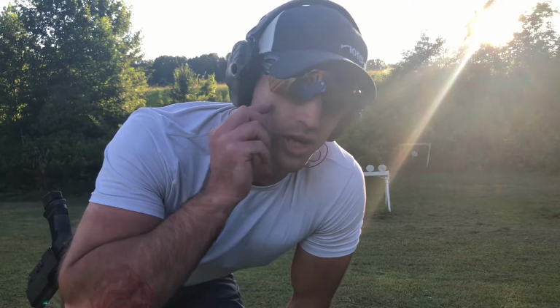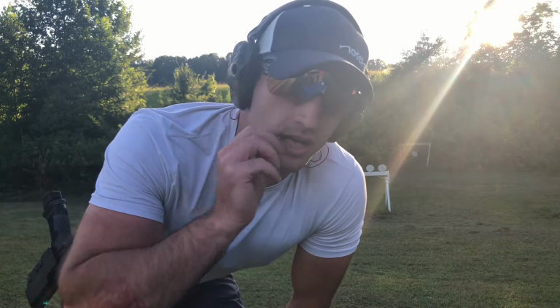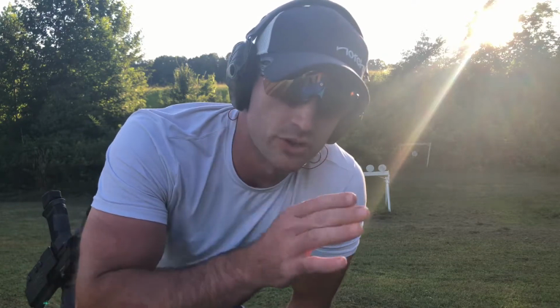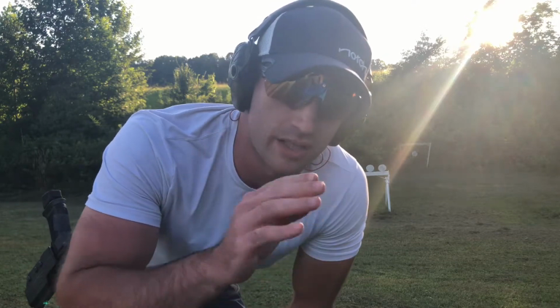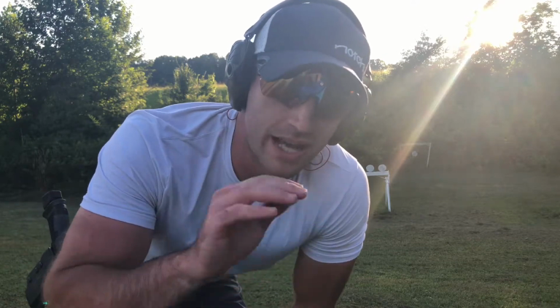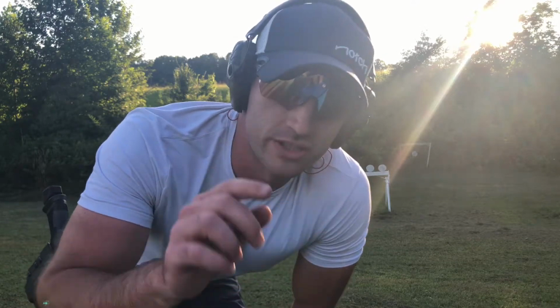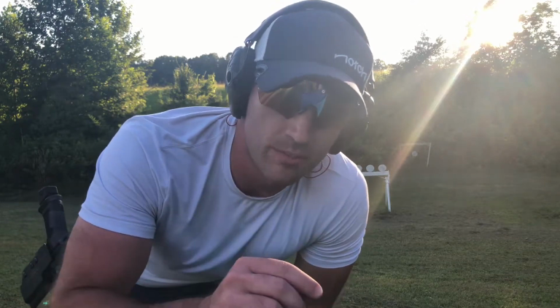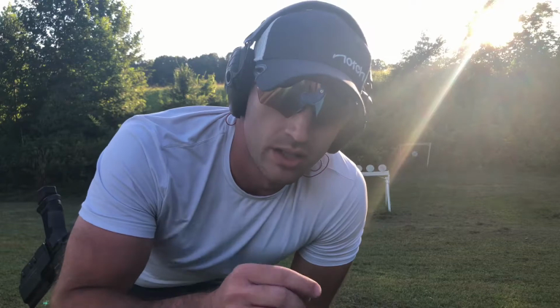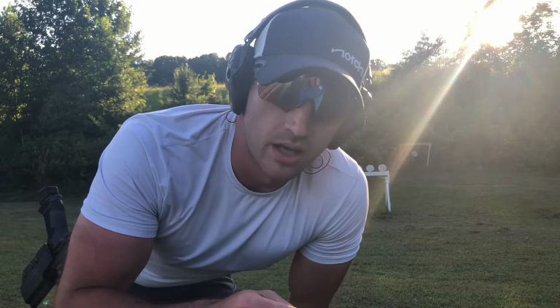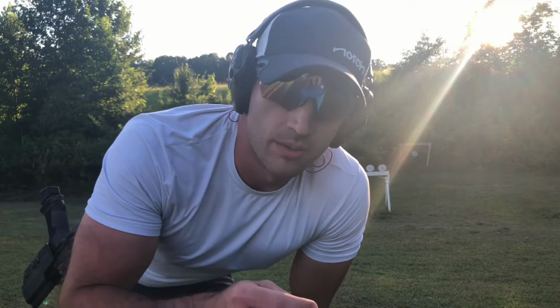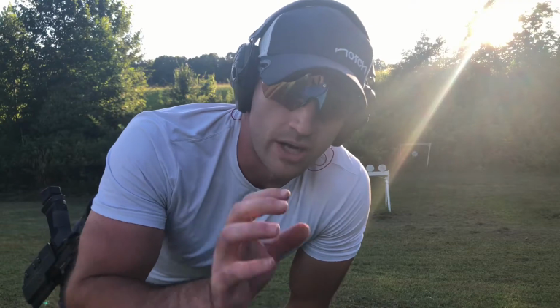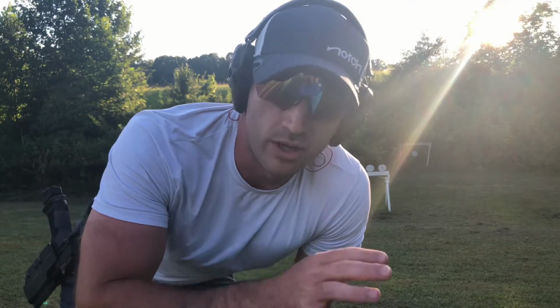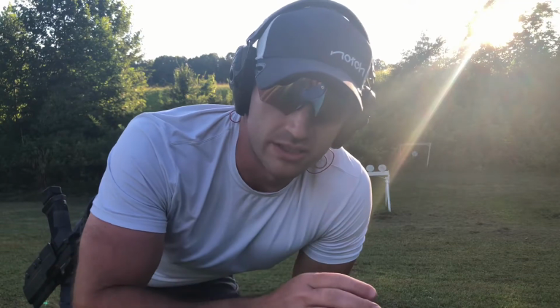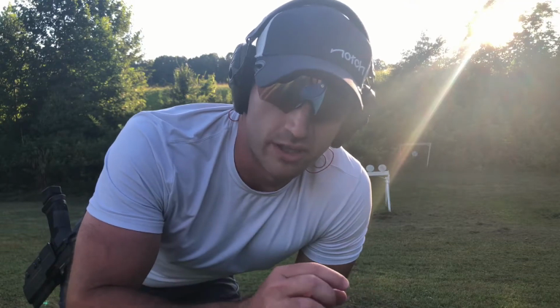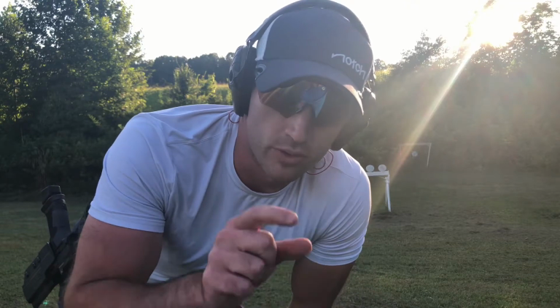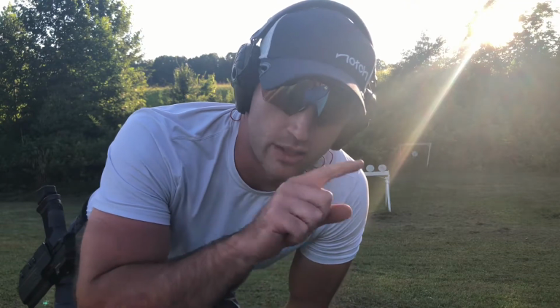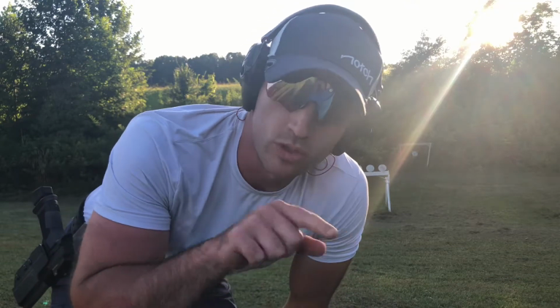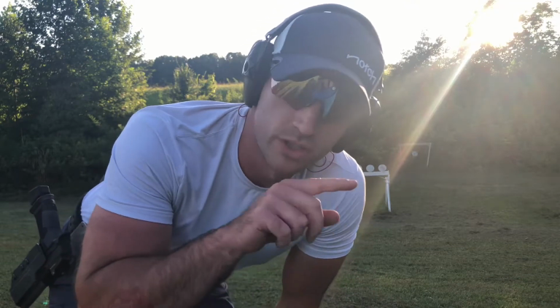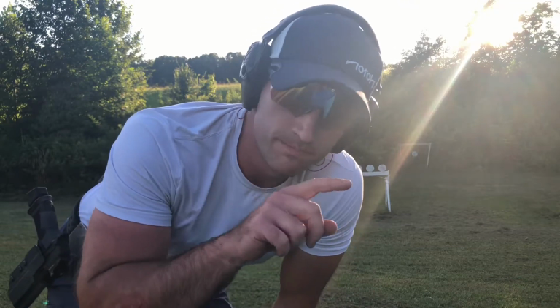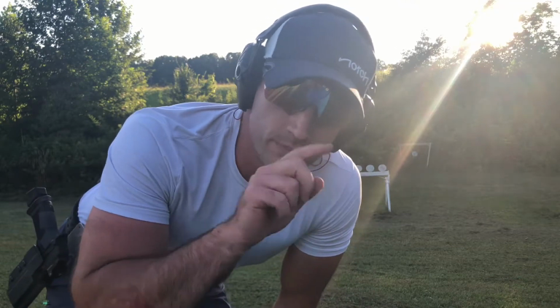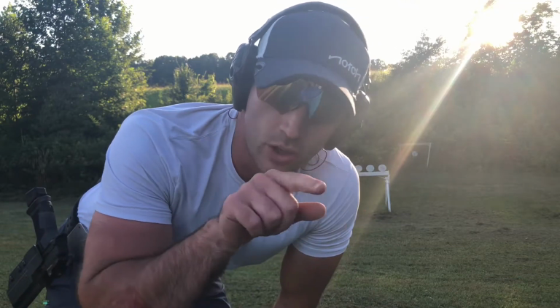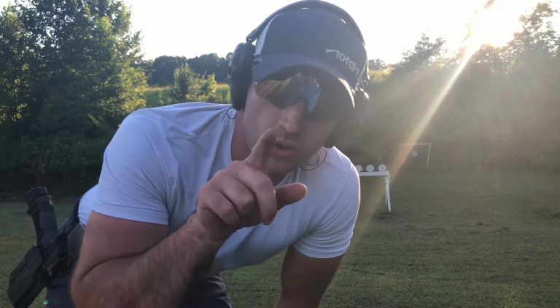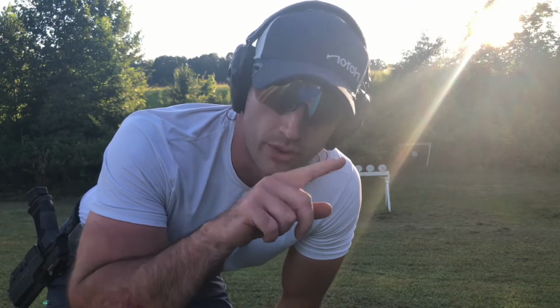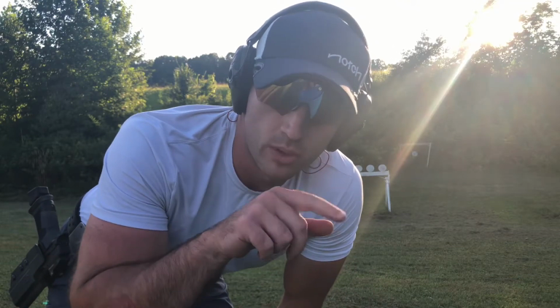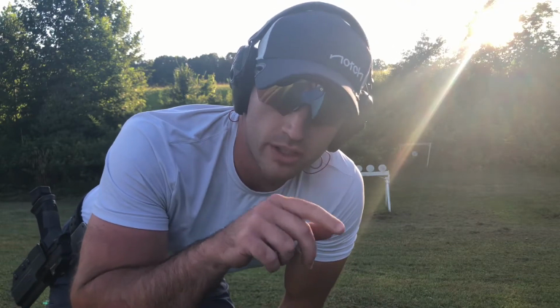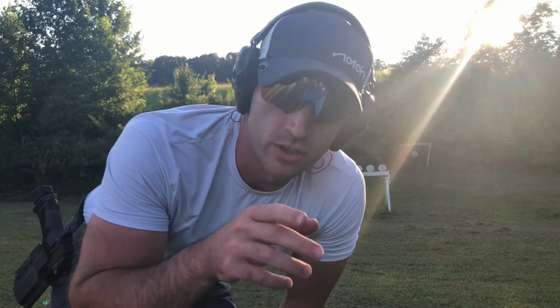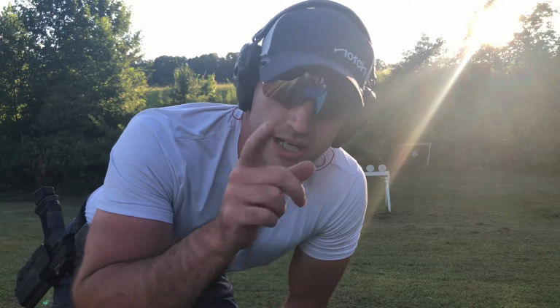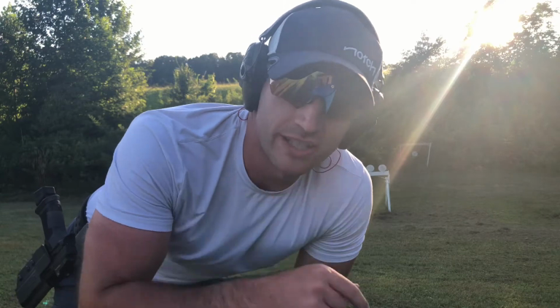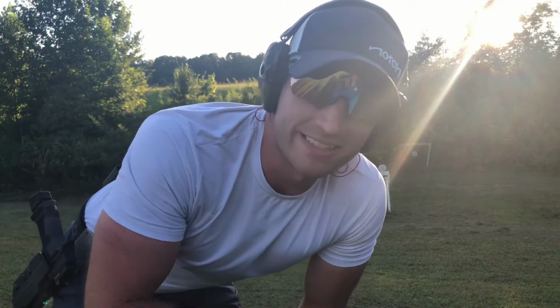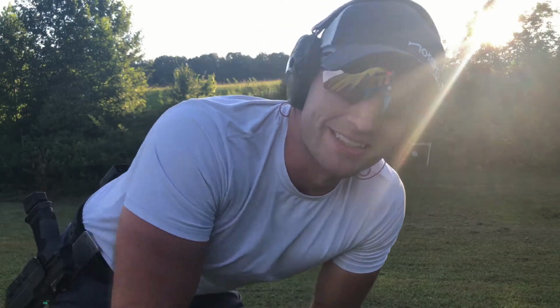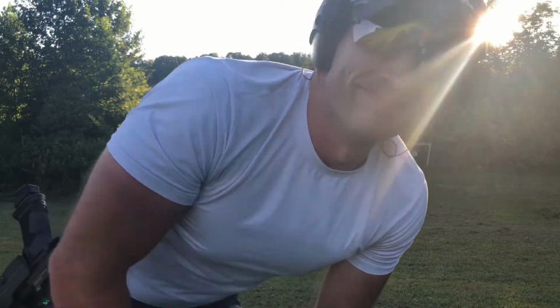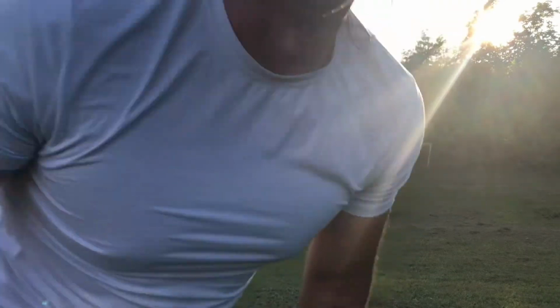It's called Shot Timer — Shot Dash Timer. Brandon Franklin is the developer. It's like an orange logo with a bullet on it. So get out there and get it. Thanks, guys. Bye.